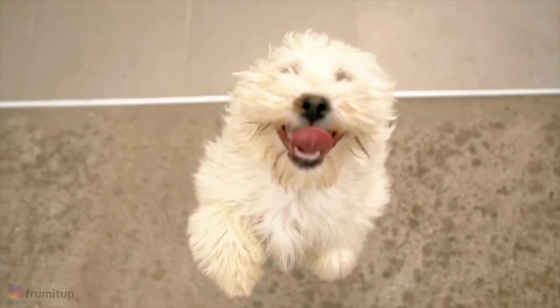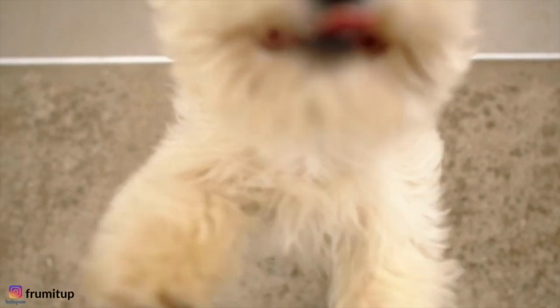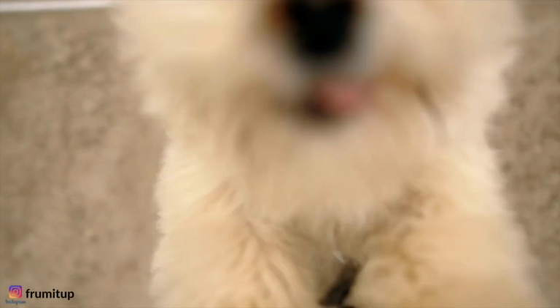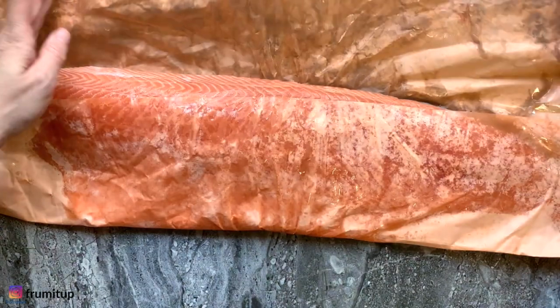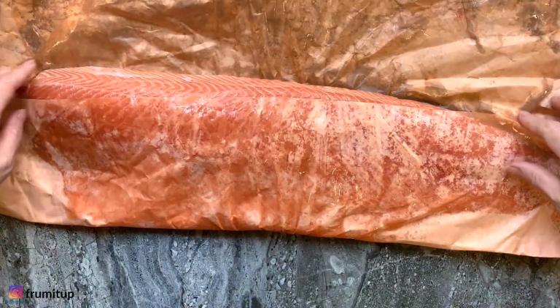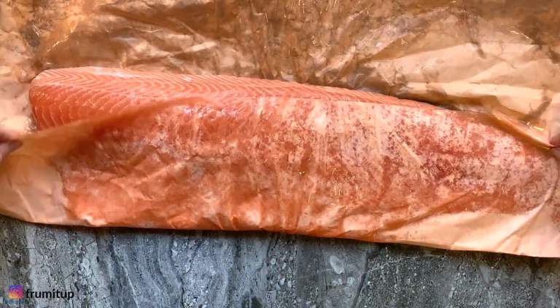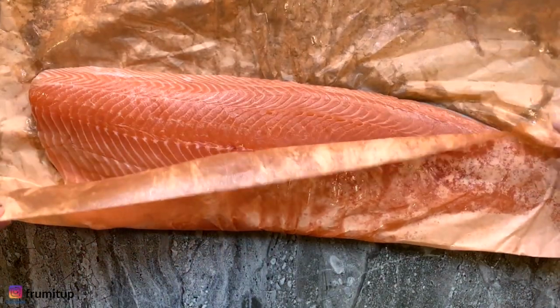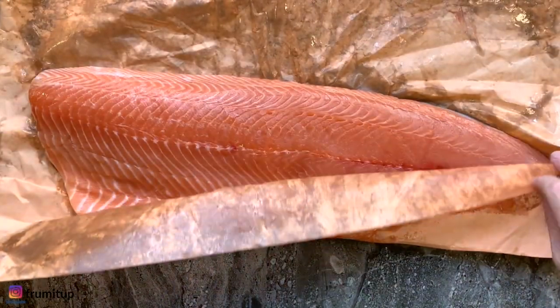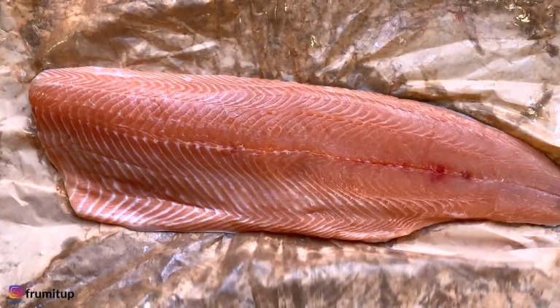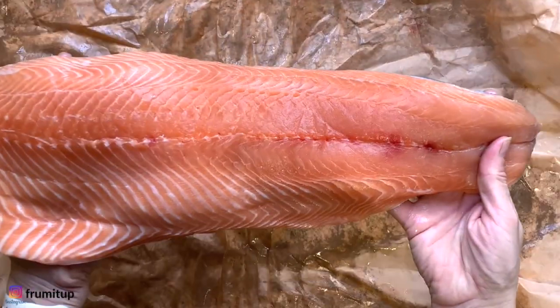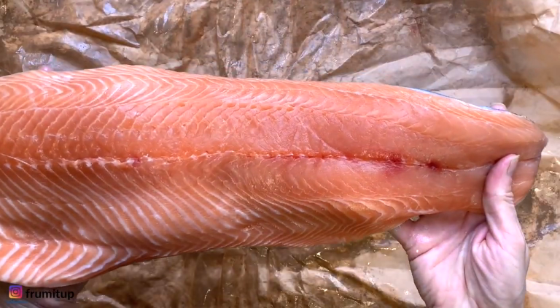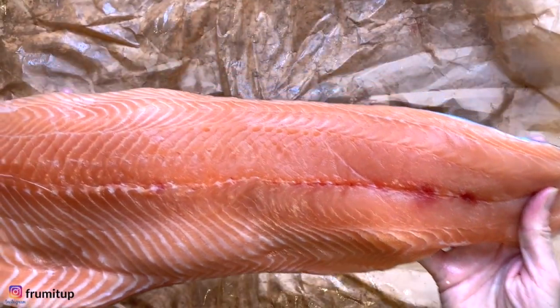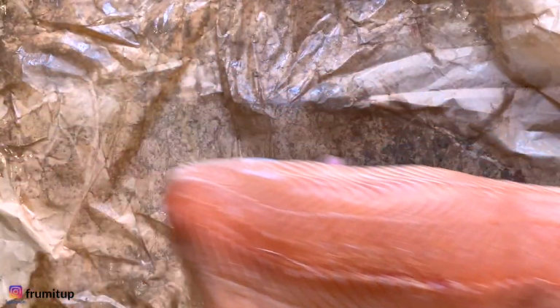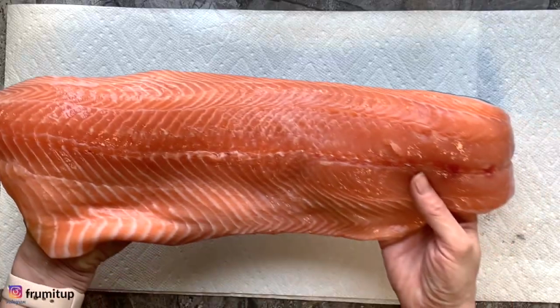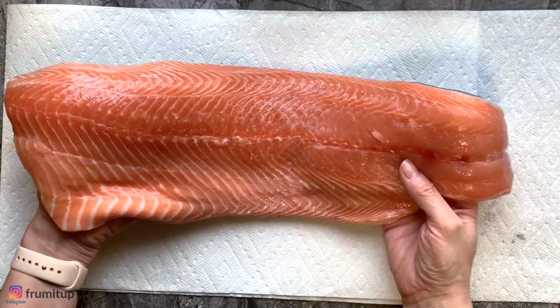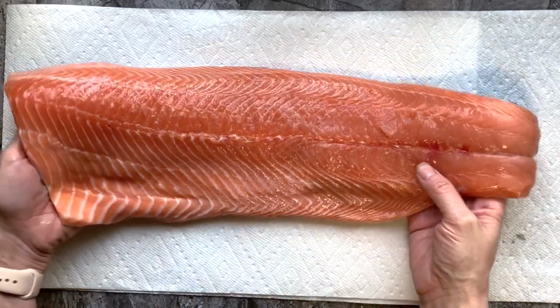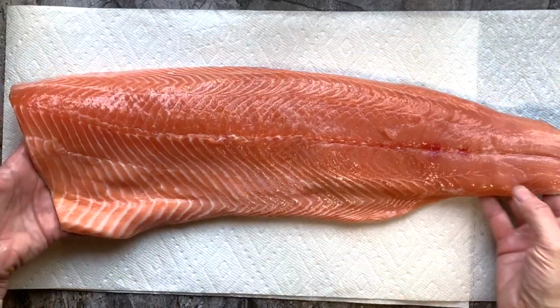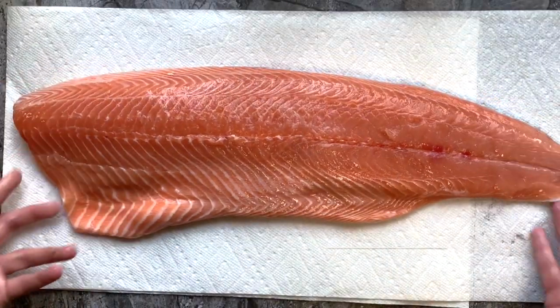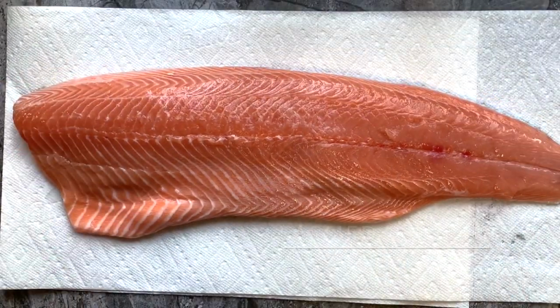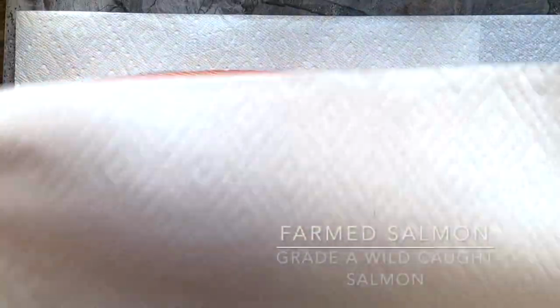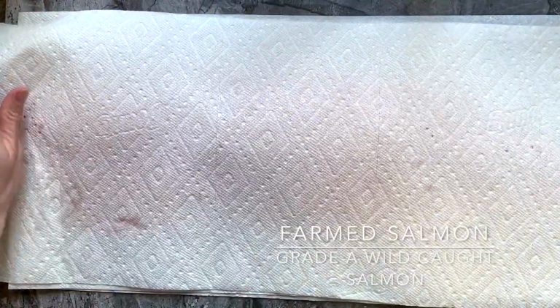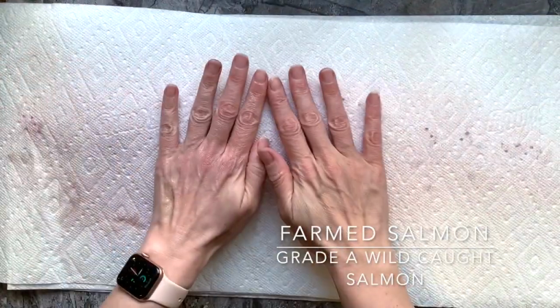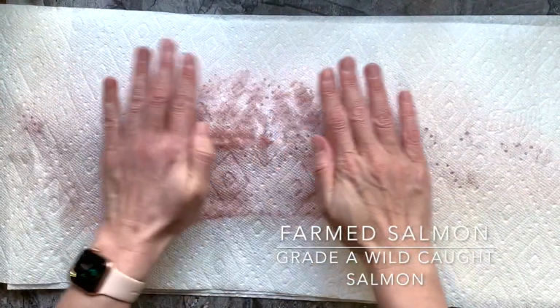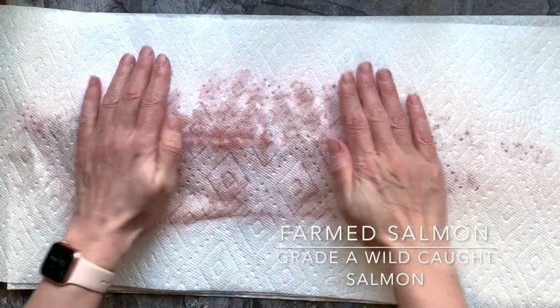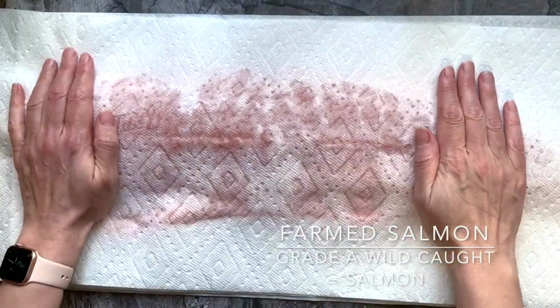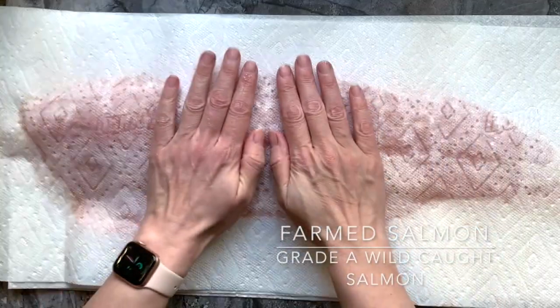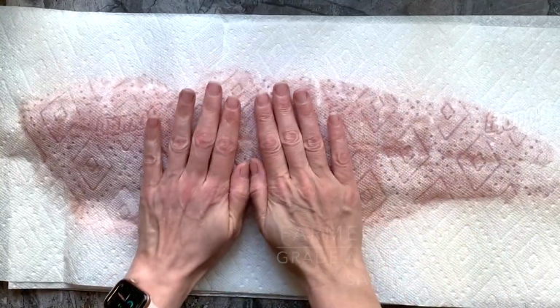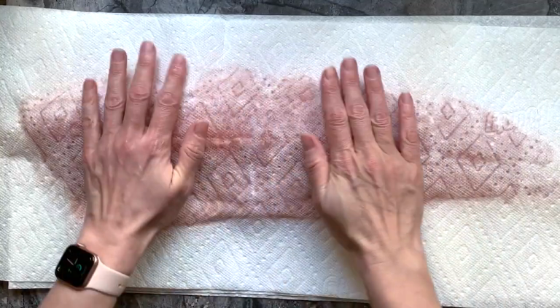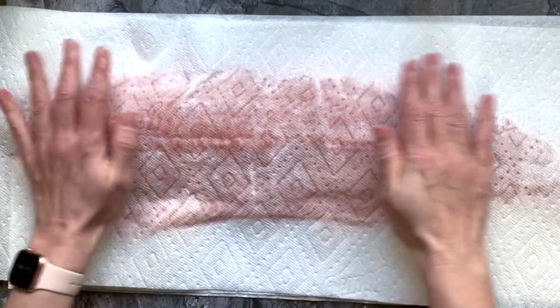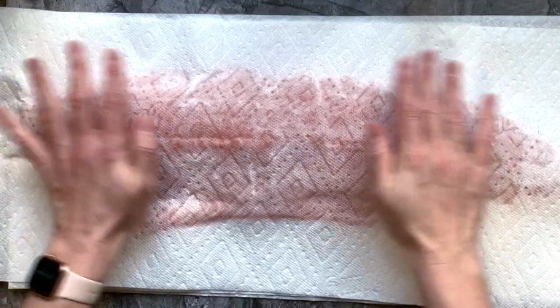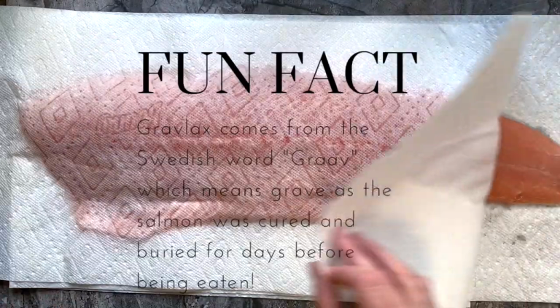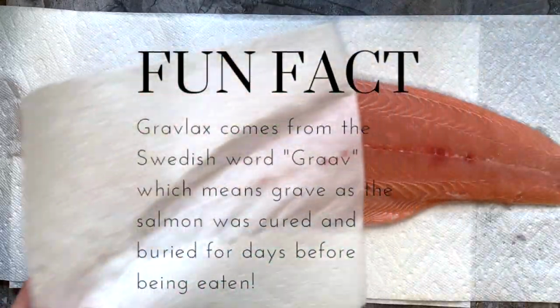The first step is to choose a very good piece of full fat salmon with its skin on. Whether it's a great quality farm salmon or grade A defrosted wild-caught salmon, you are going to rinse it and then pat it dry.